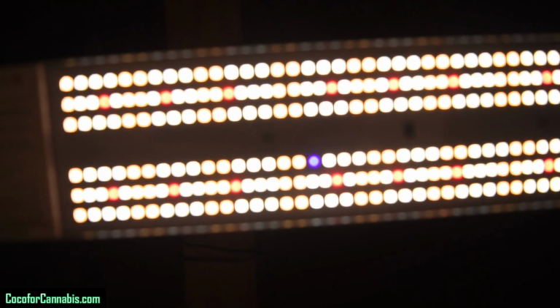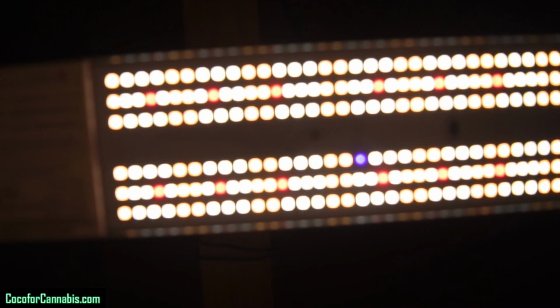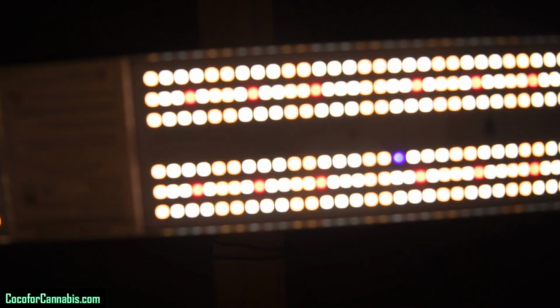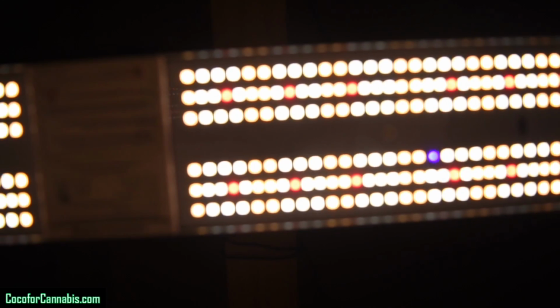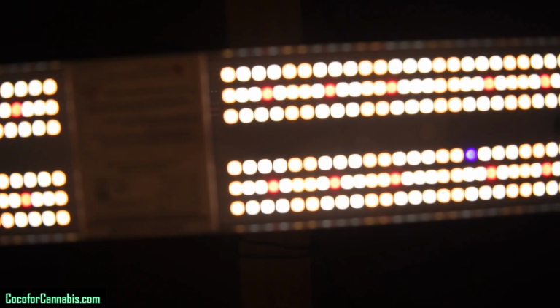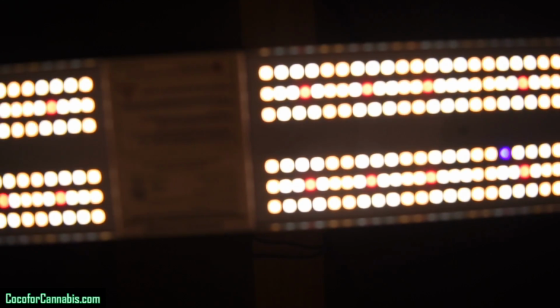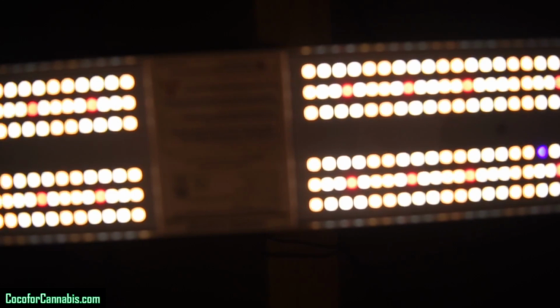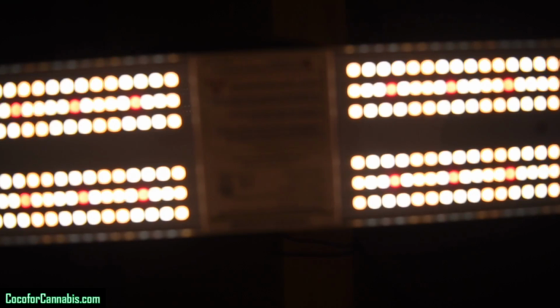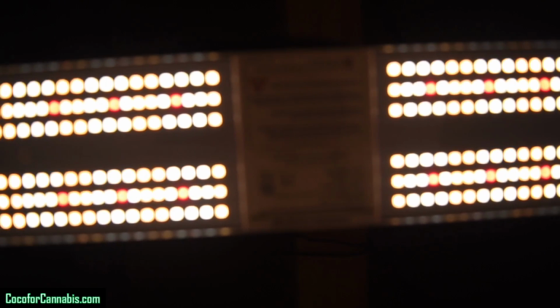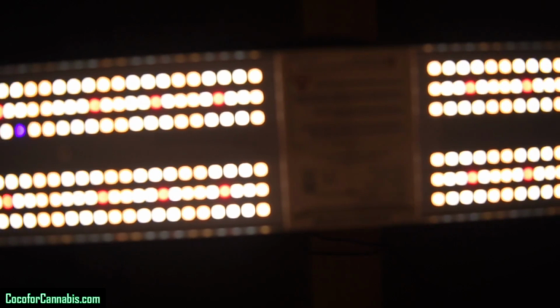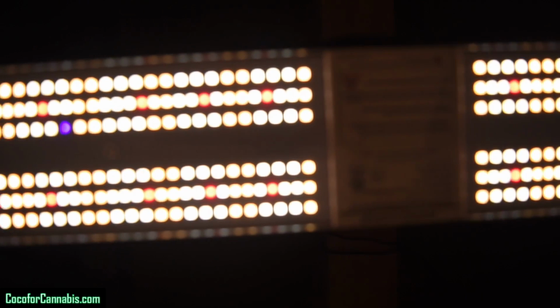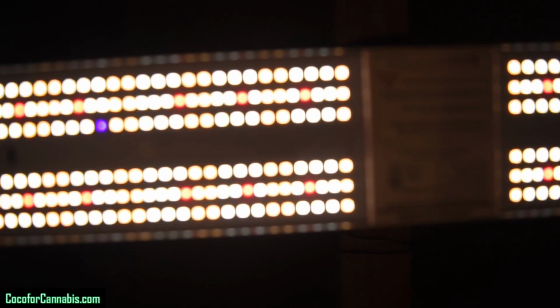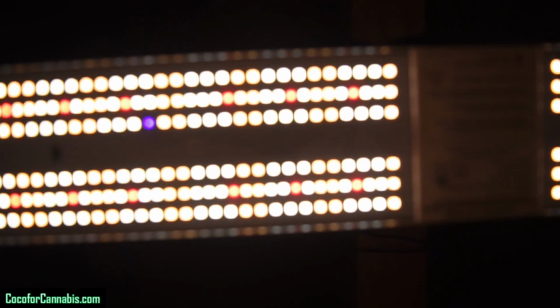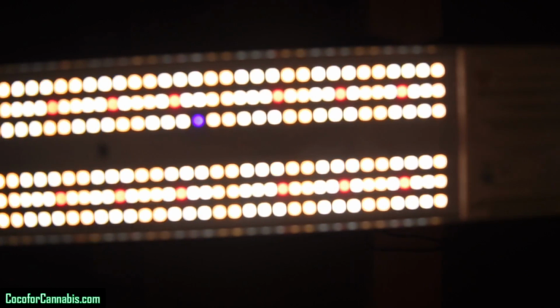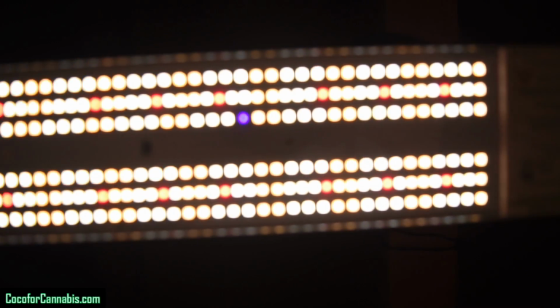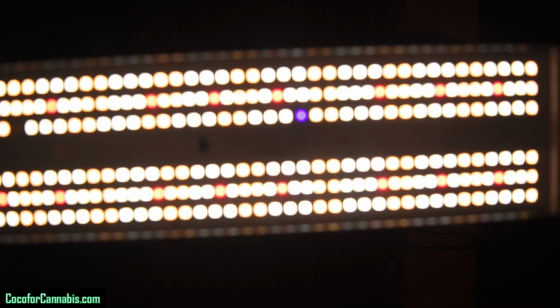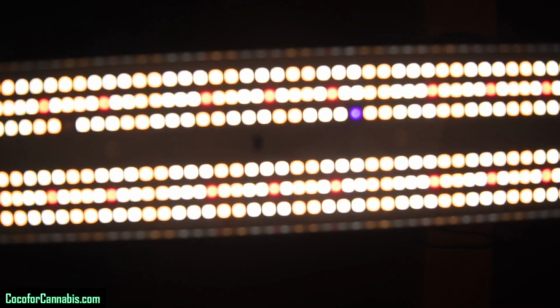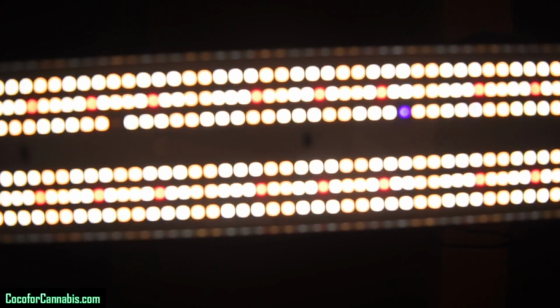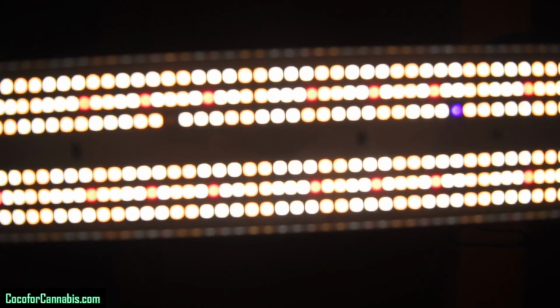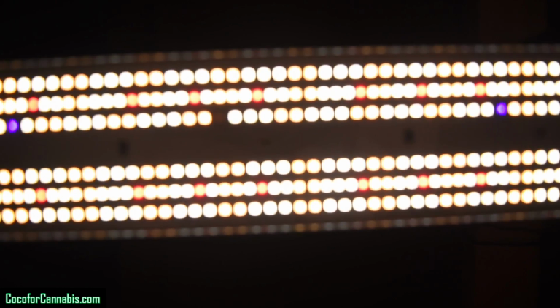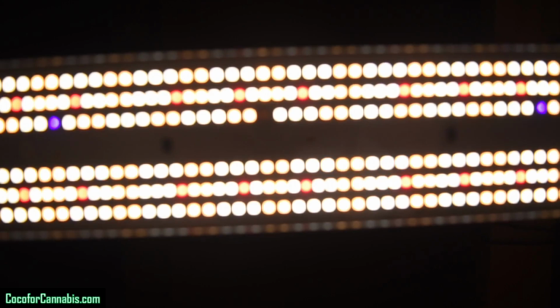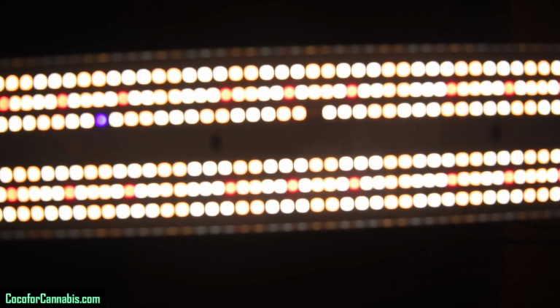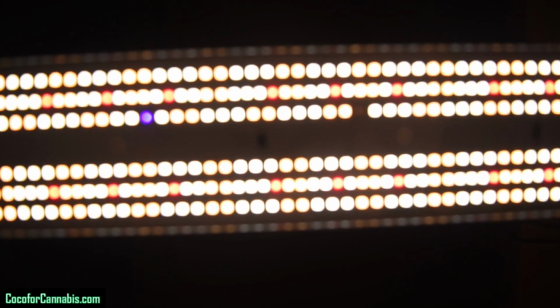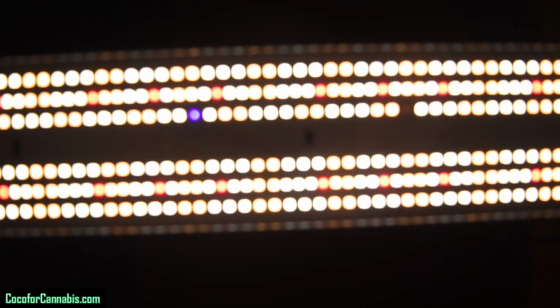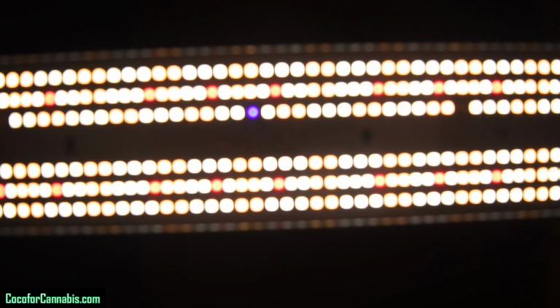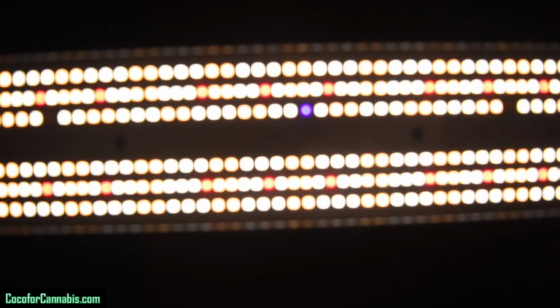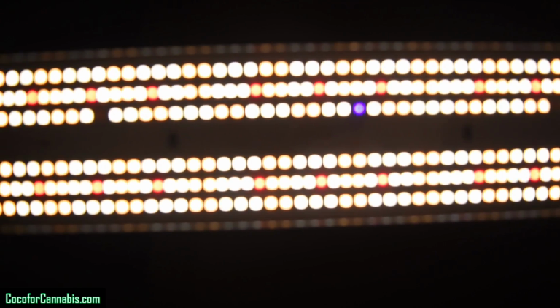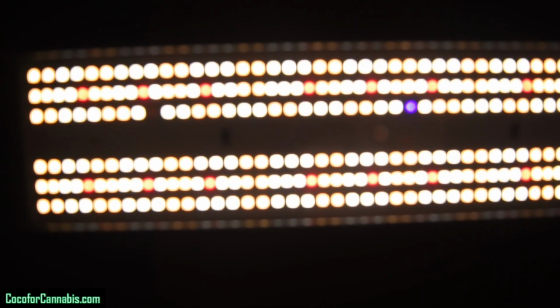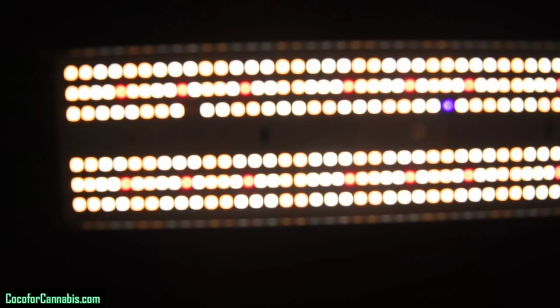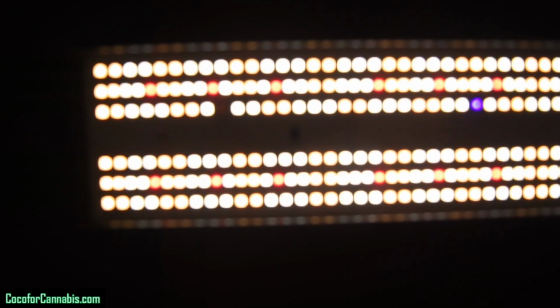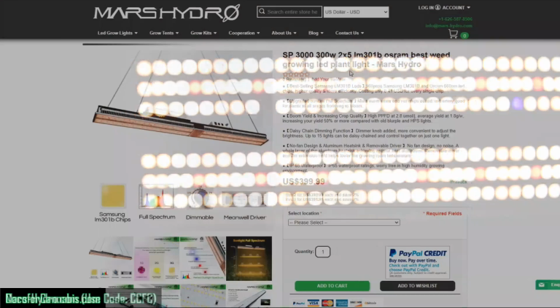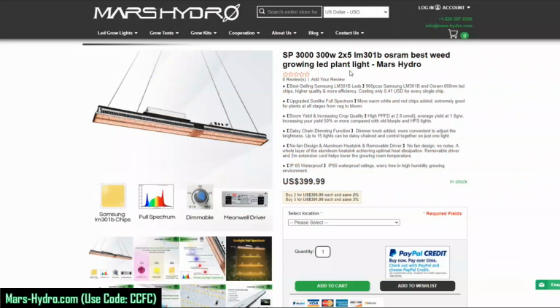All LED chips are more efficient when they're cold. As a result, we always warm up the fixtures for at least 30 minutes prior to testing. While we're waiting for the fixture, let's review the data on the Mars Hydro SP3000.